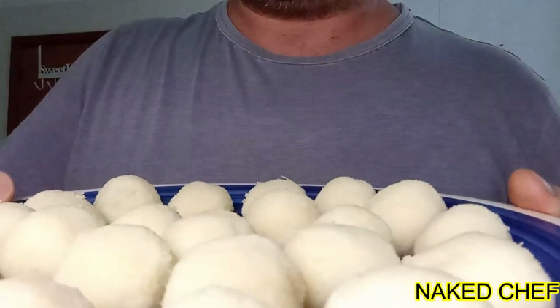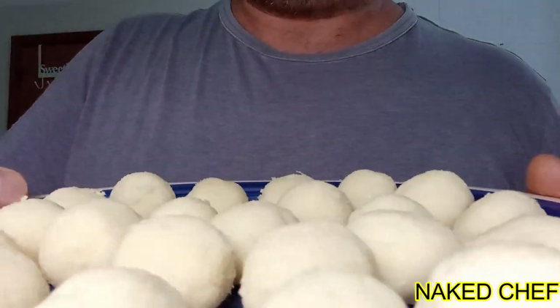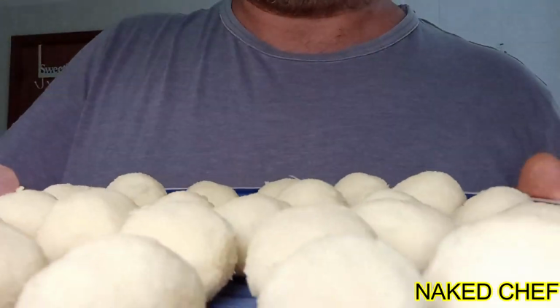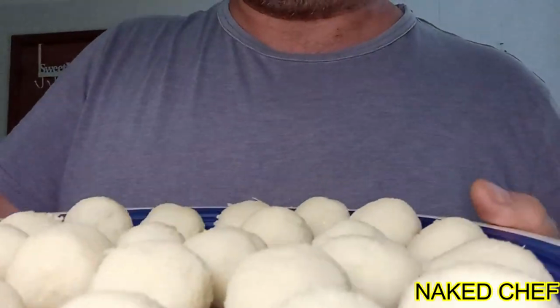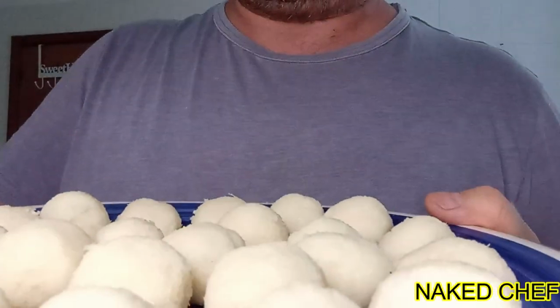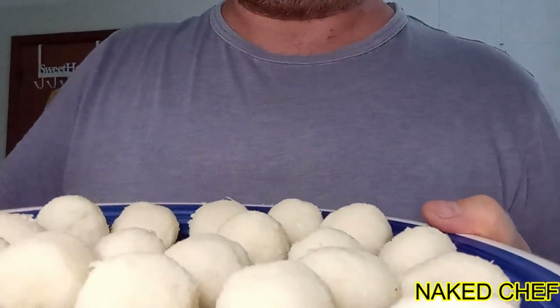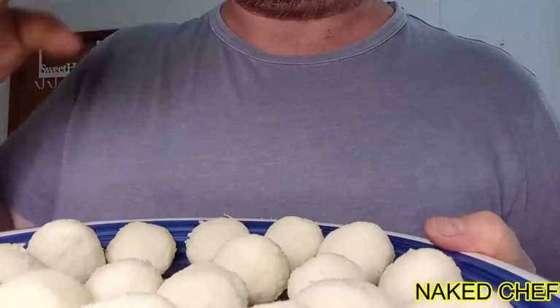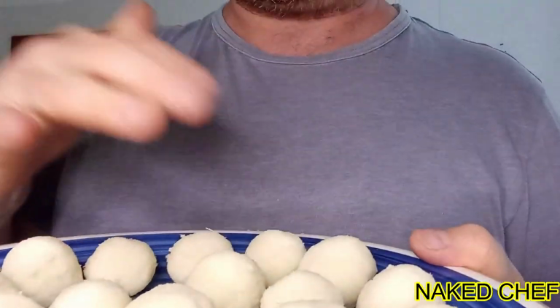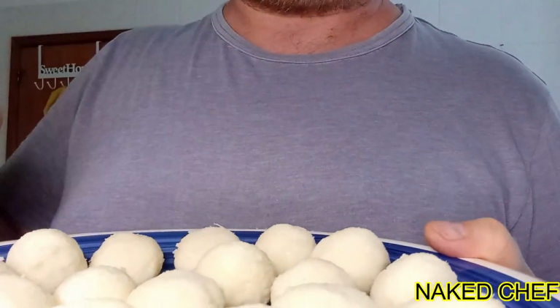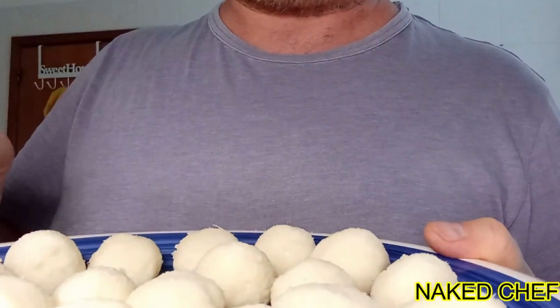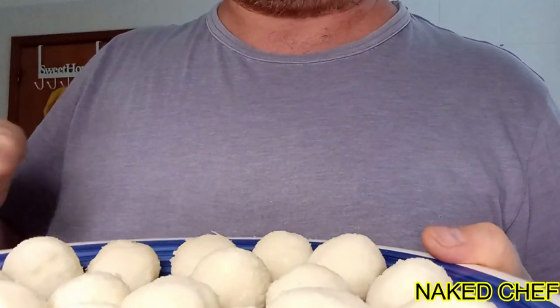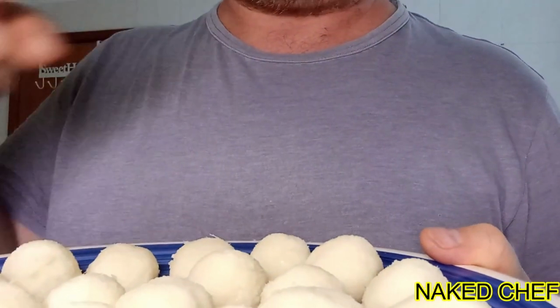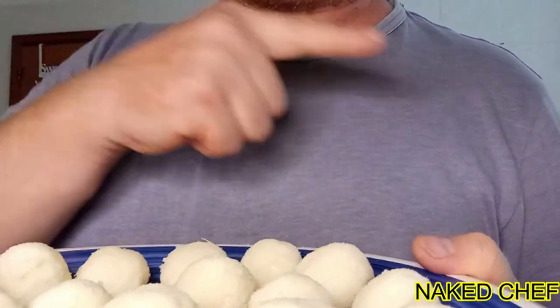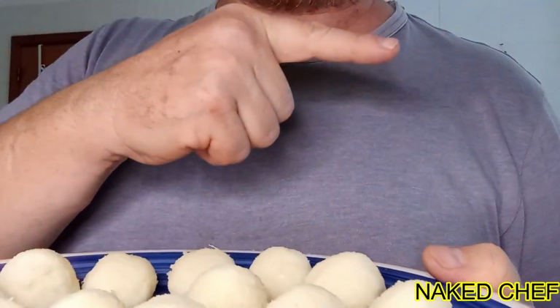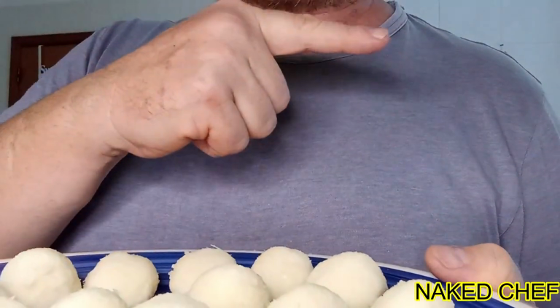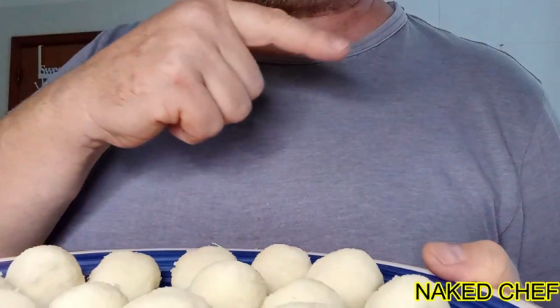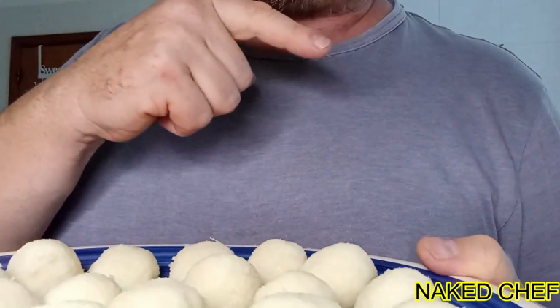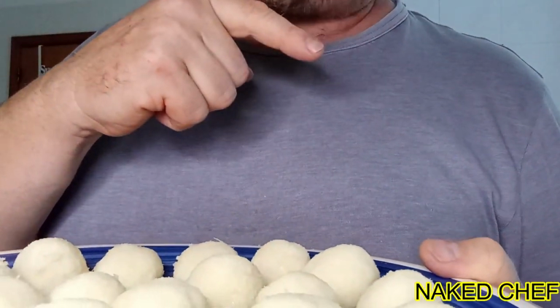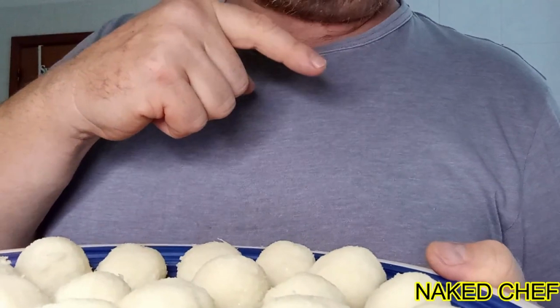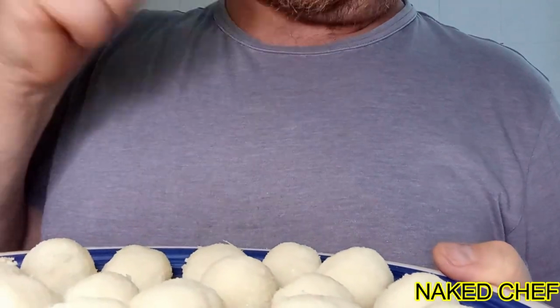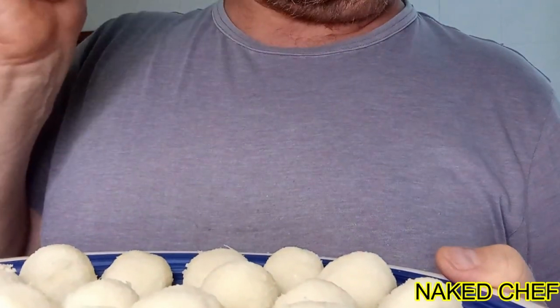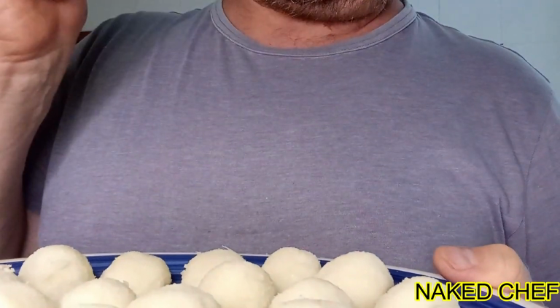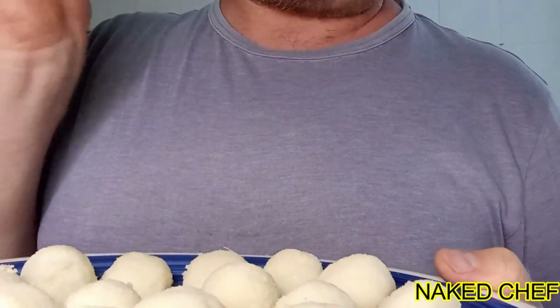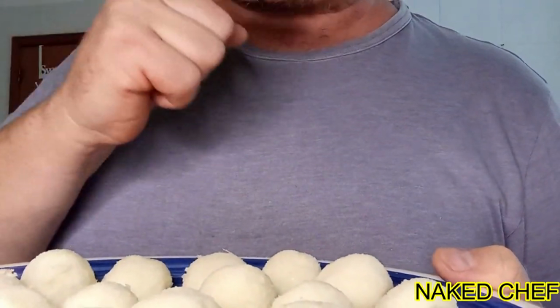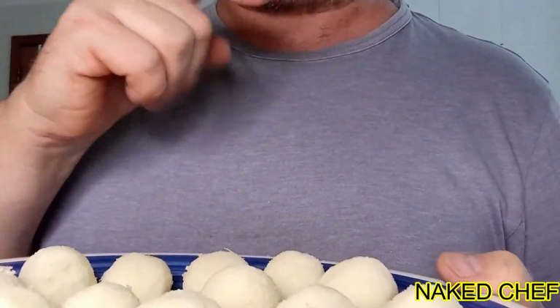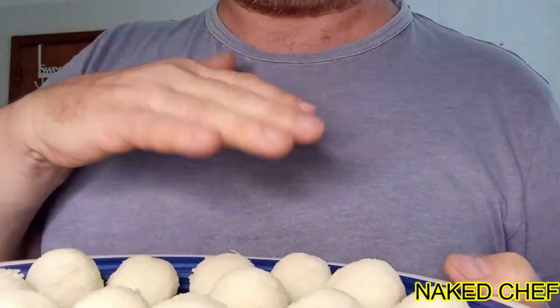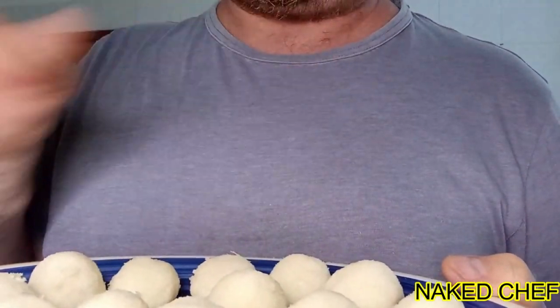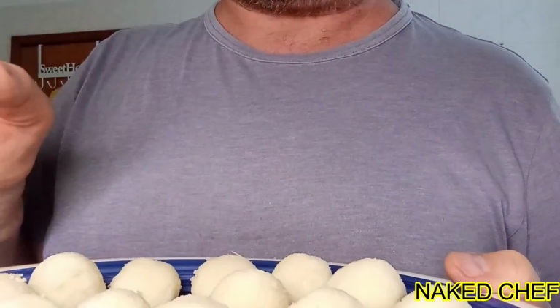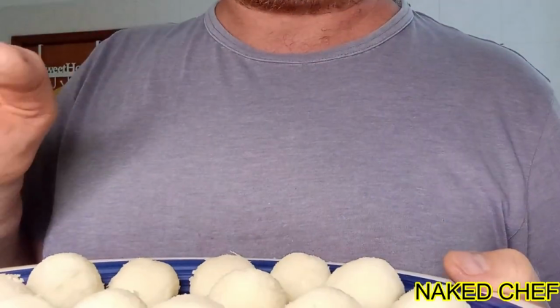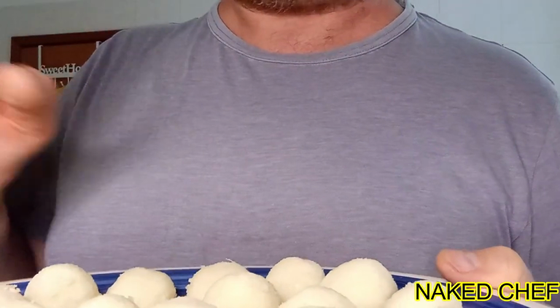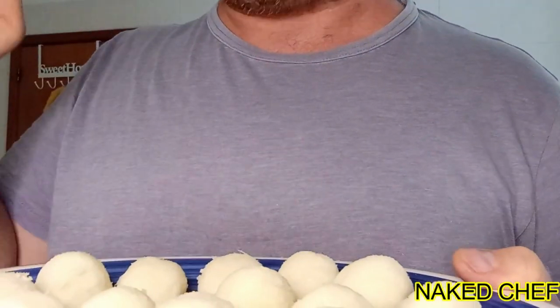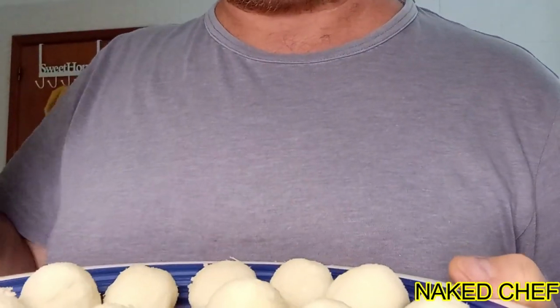So the coconut truffles are ready, so I will put them in the fridge to set for a few hours.